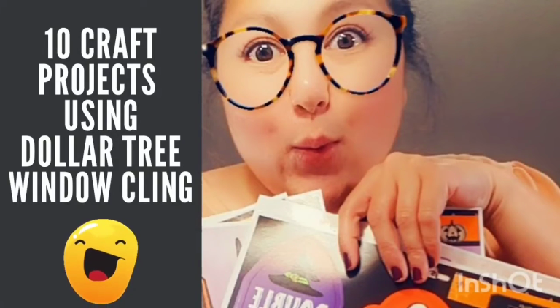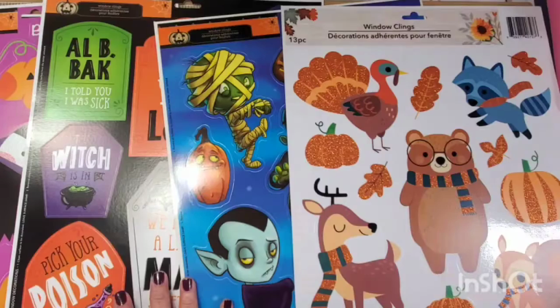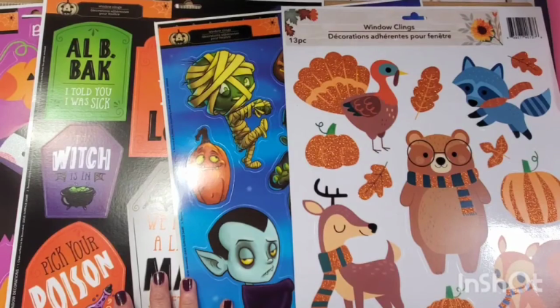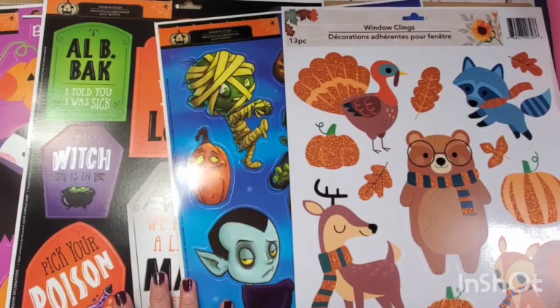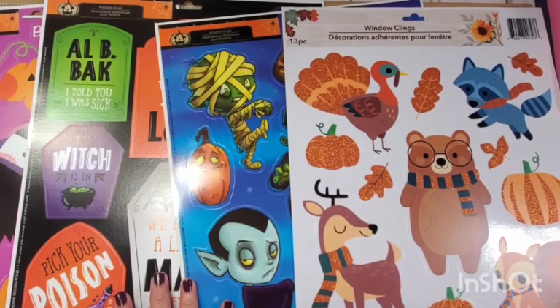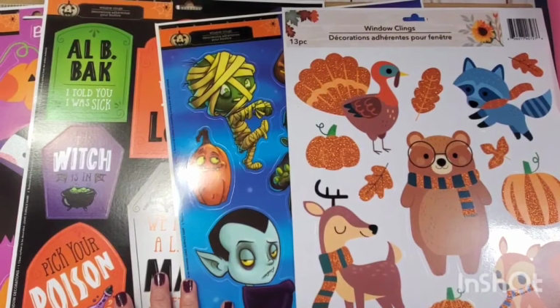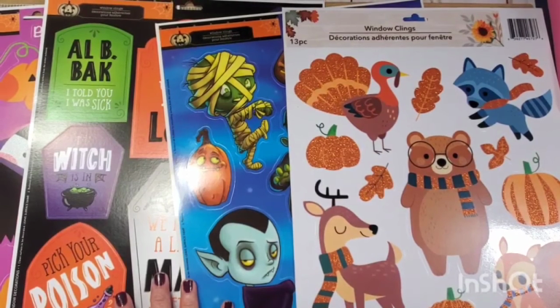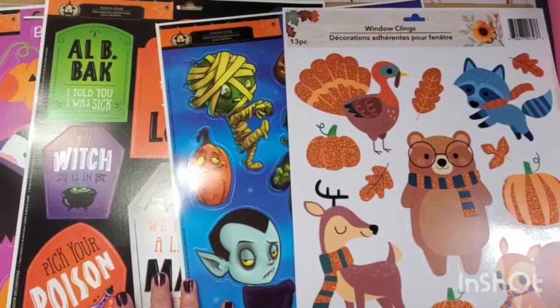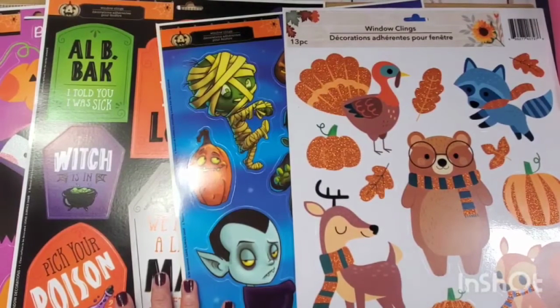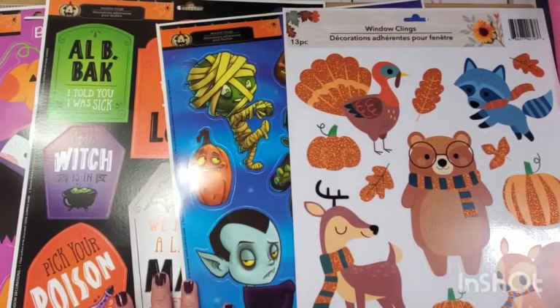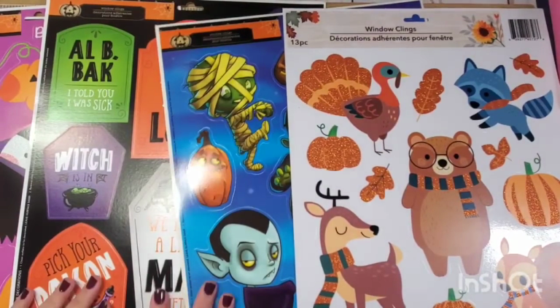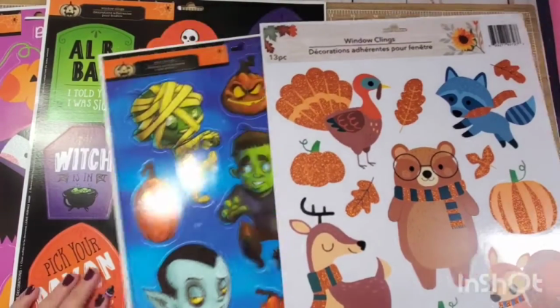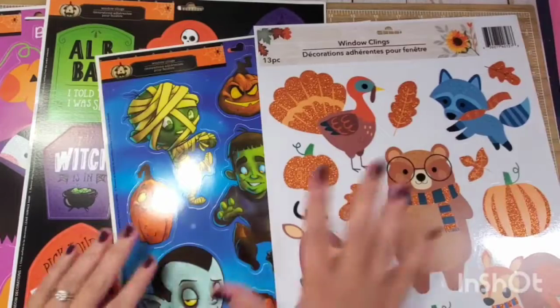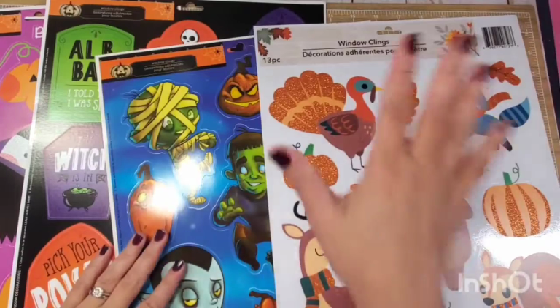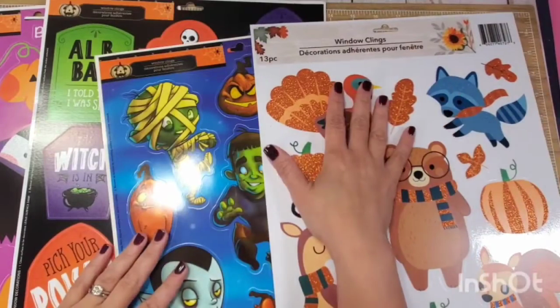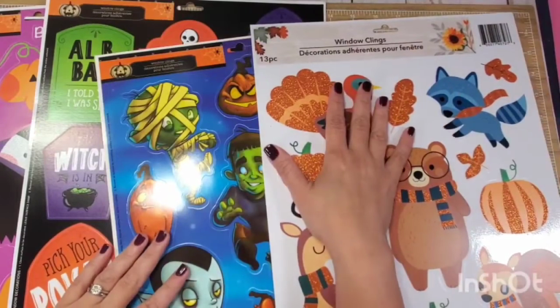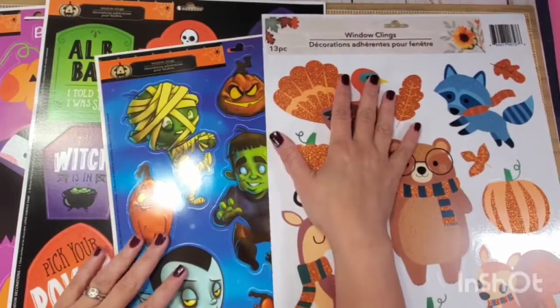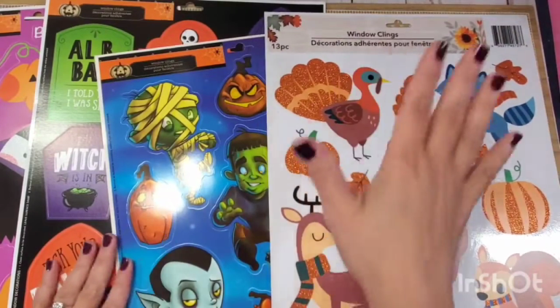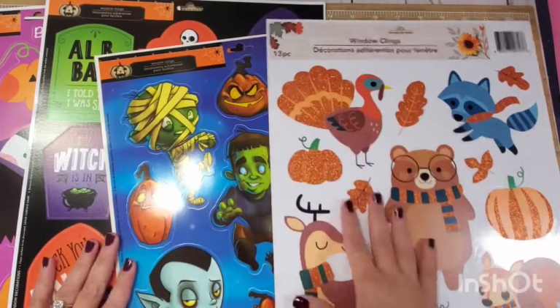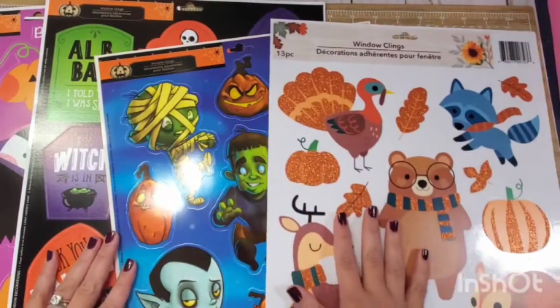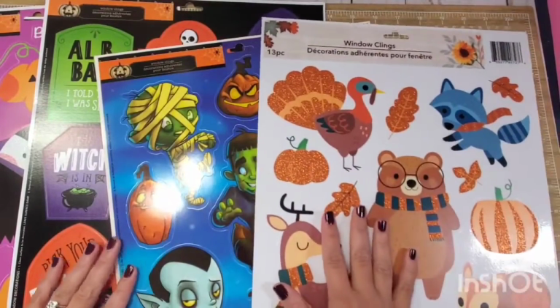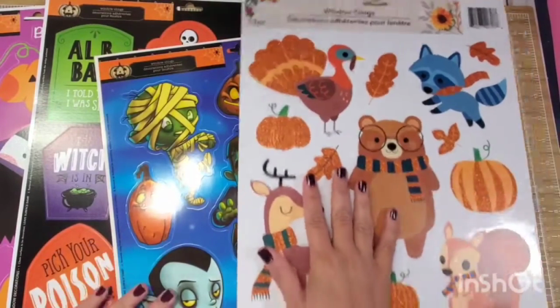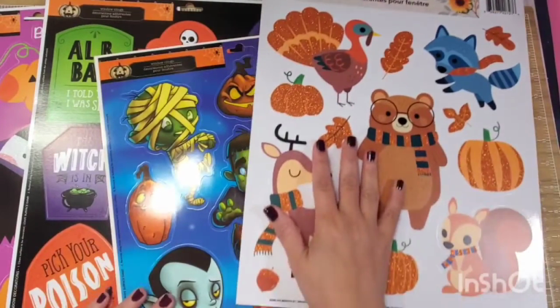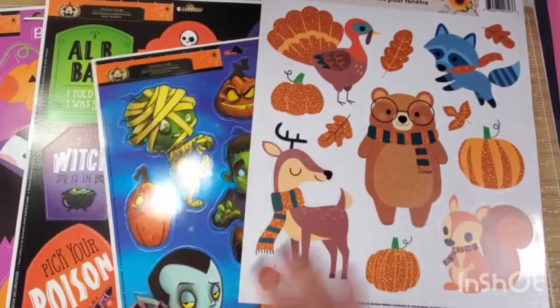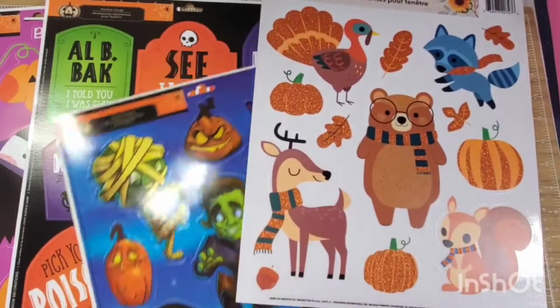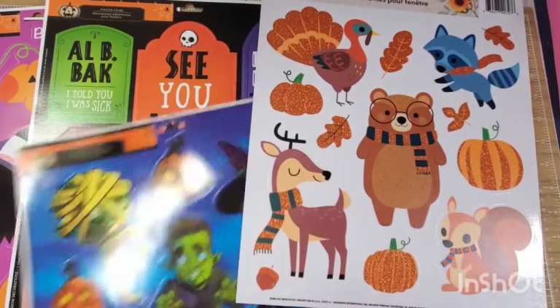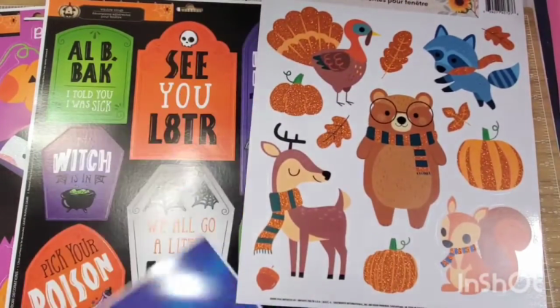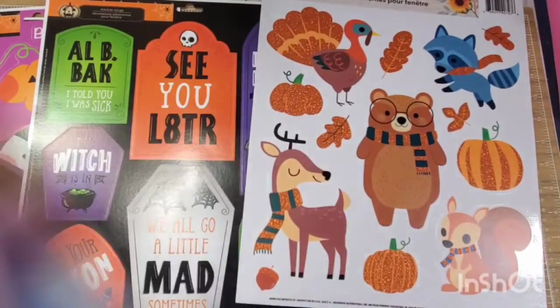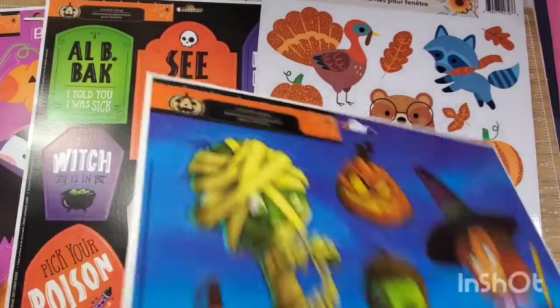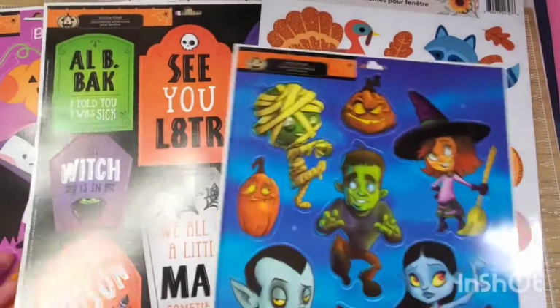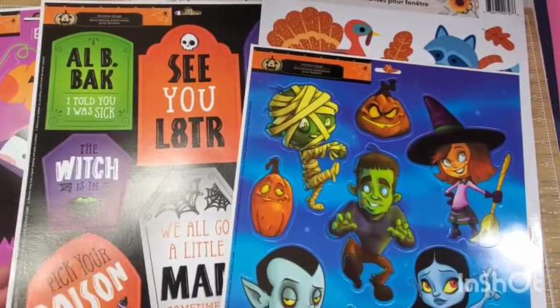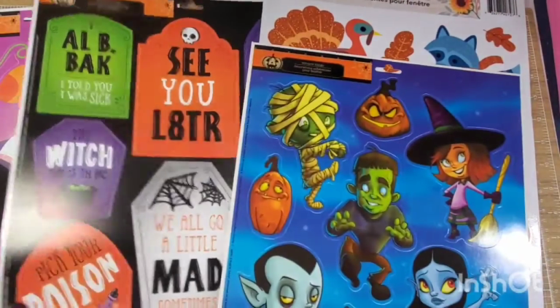Hey guys! Welcome back to my channel. Today we're going to talk about window clings that you get from the Dollar Tree or anywhere you buy window clings.